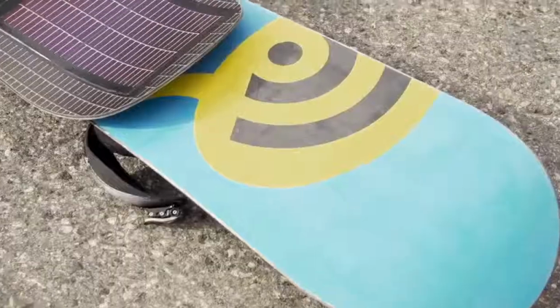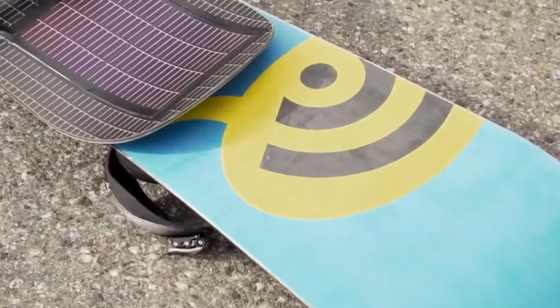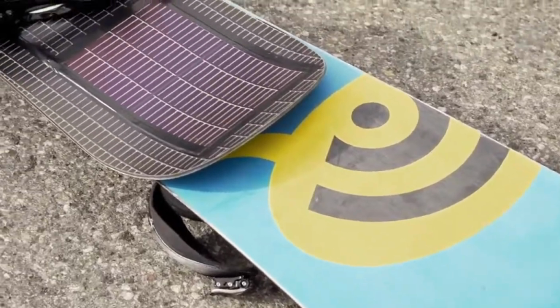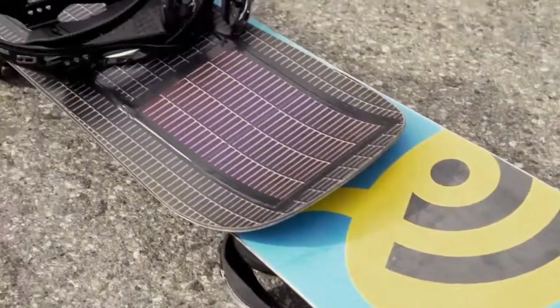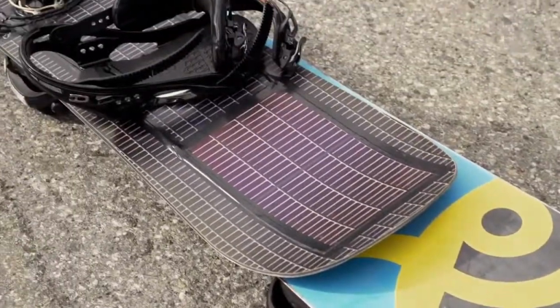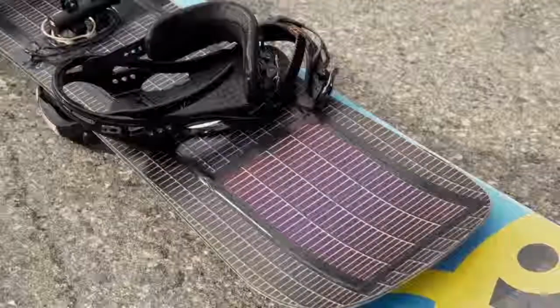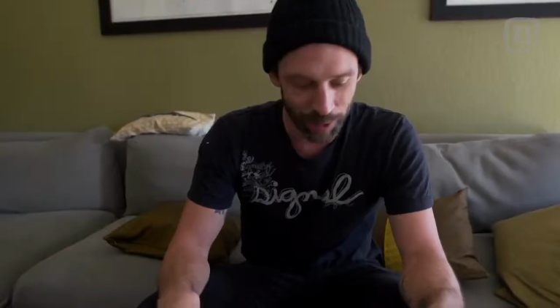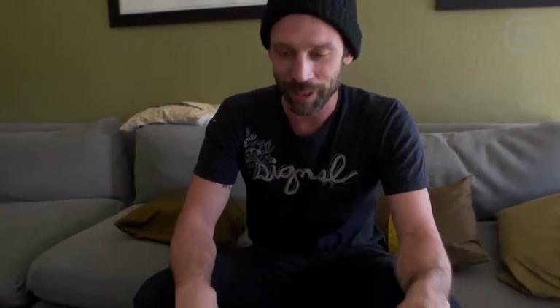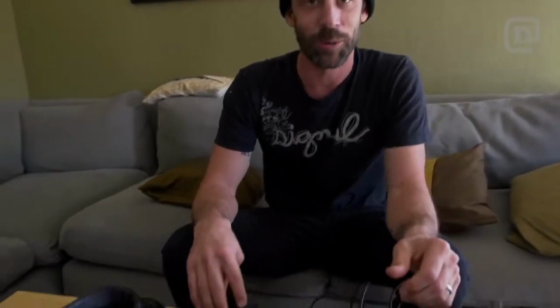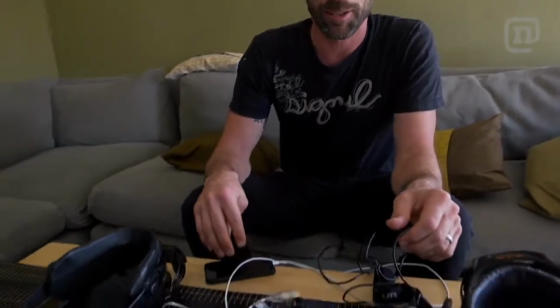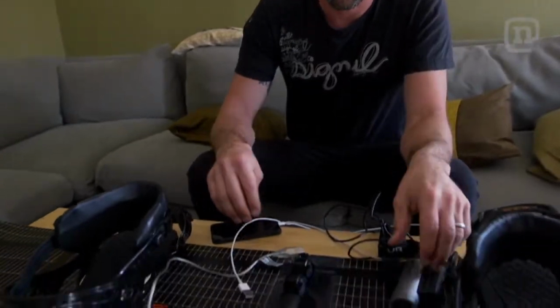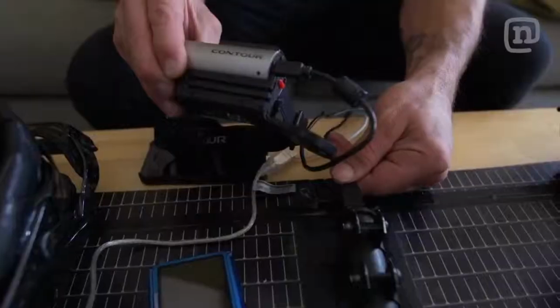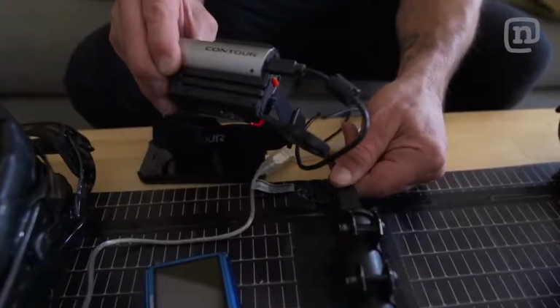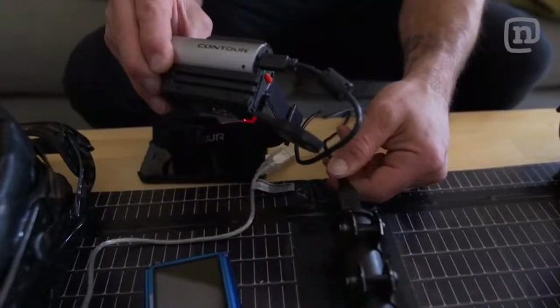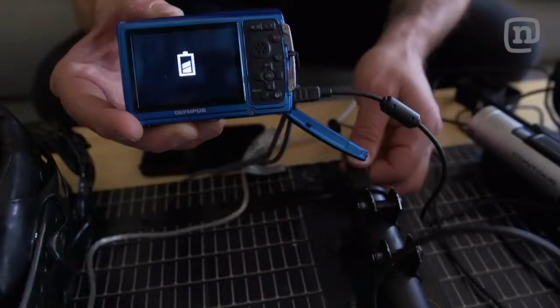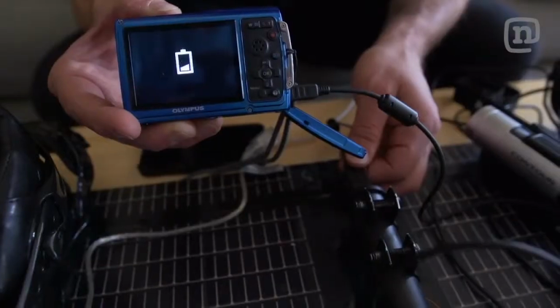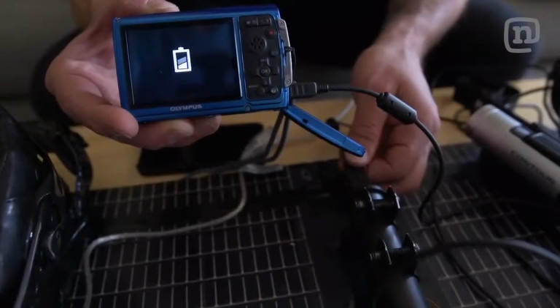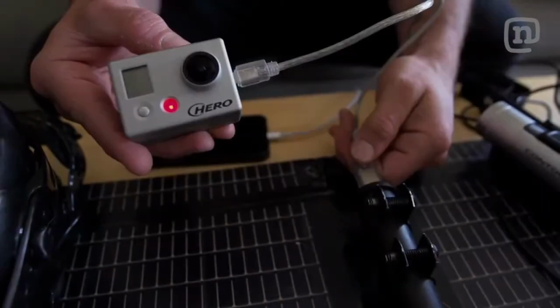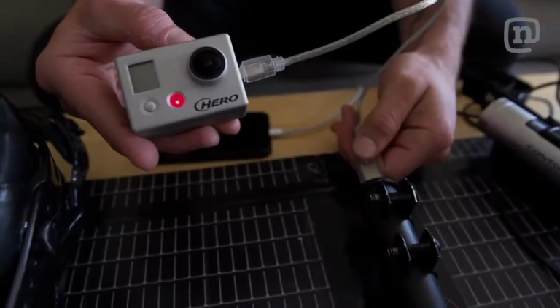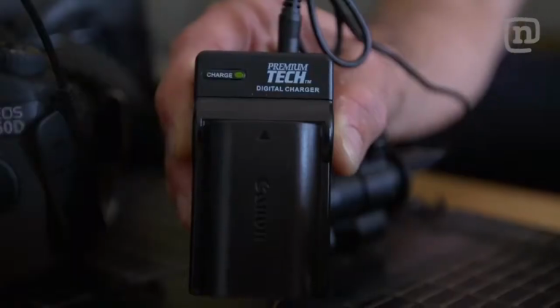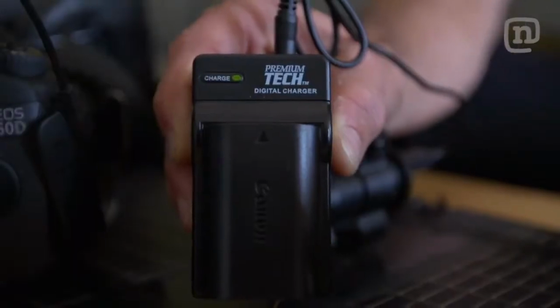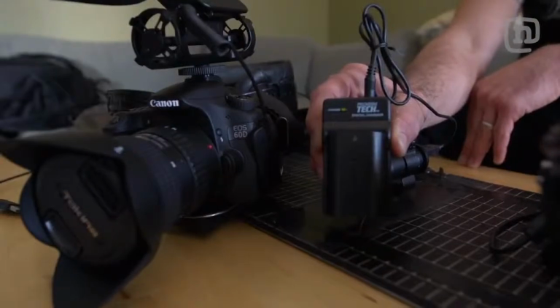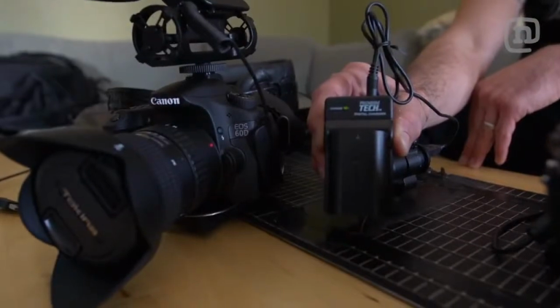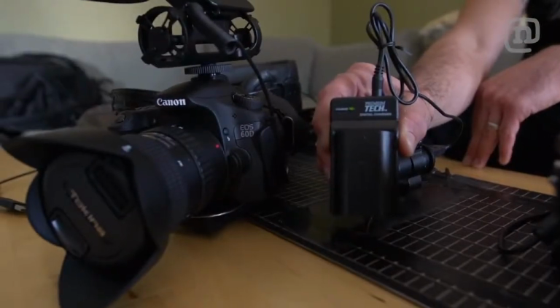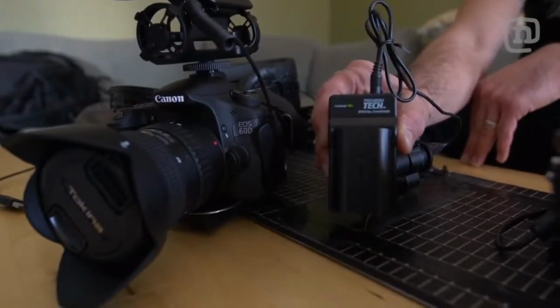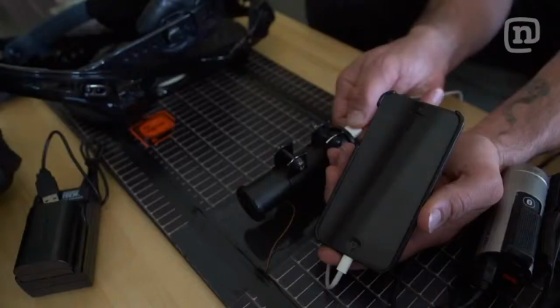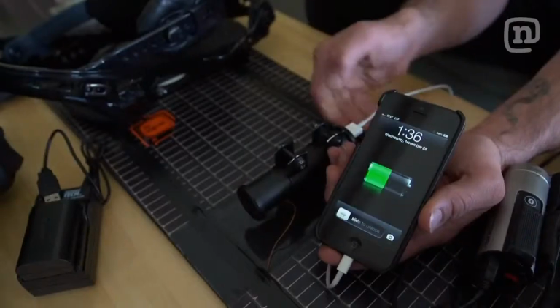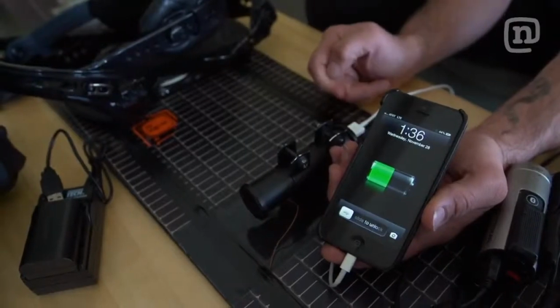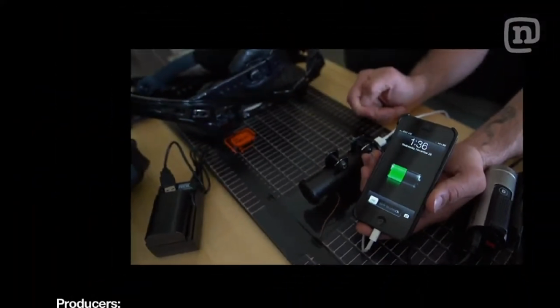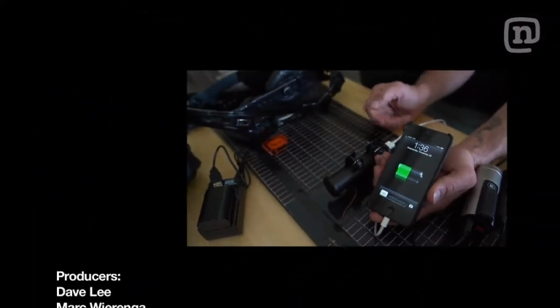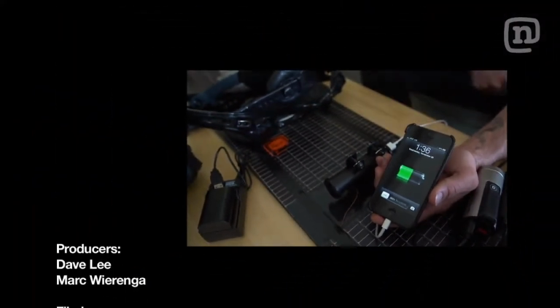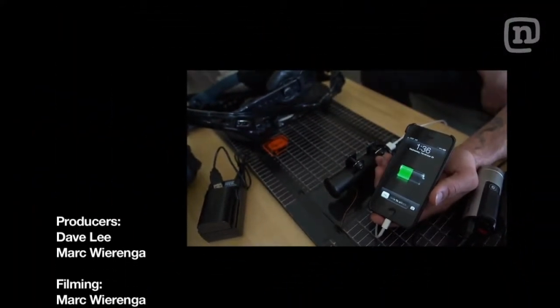We just brought this board in from the sun and we're going to plug as many things as we can into it right now. We've got our Contour, our point-and-shoot, the GoPro, our battery pack for the Canon DSLR, and the iPhone 5 — all of them charging.